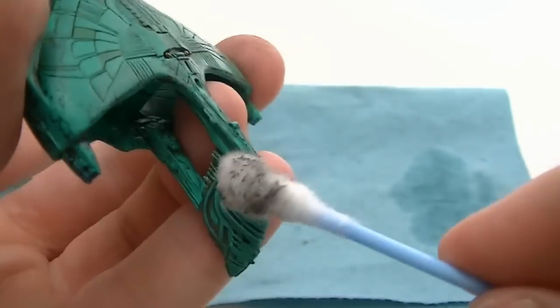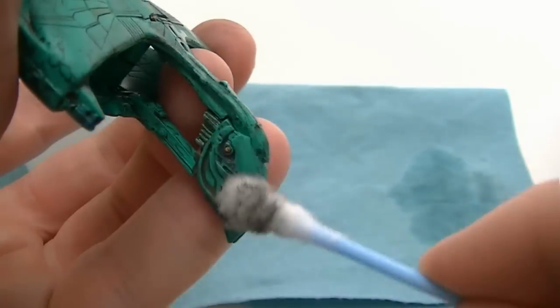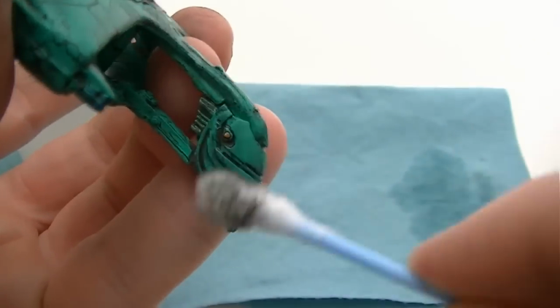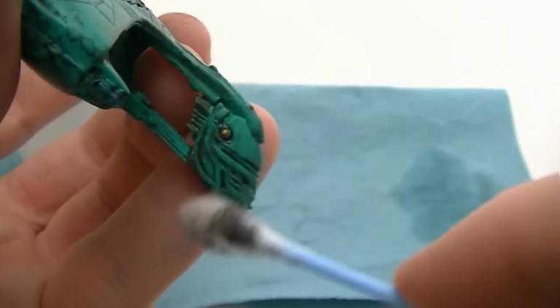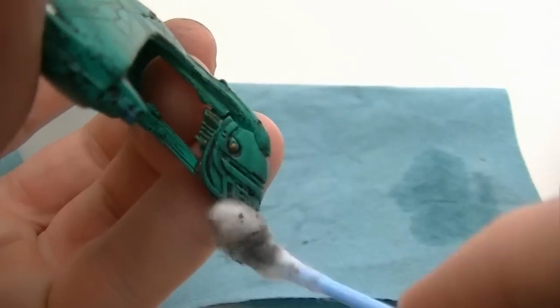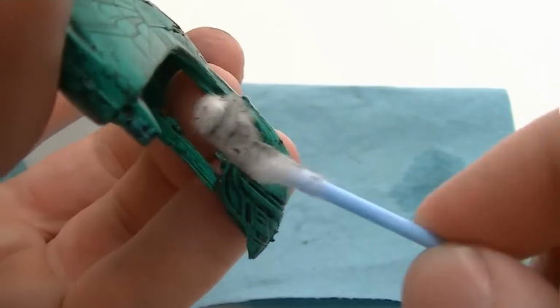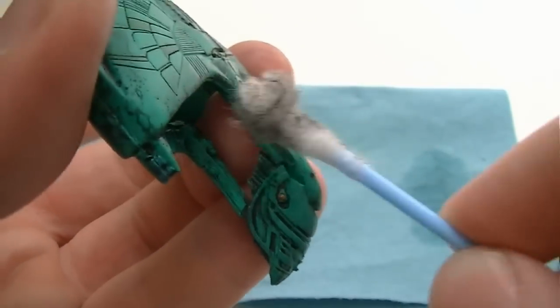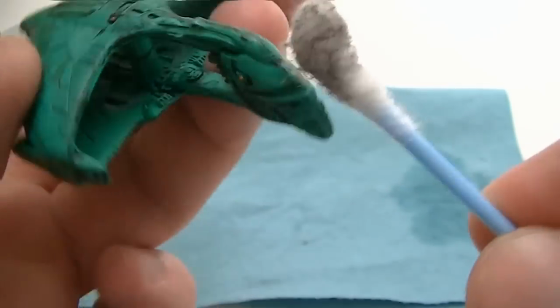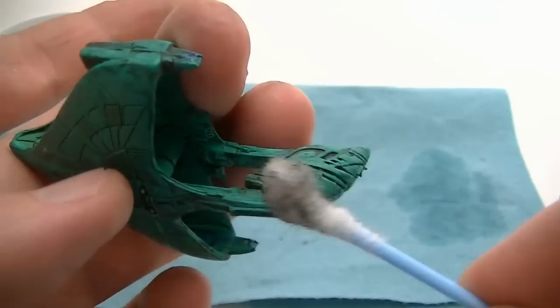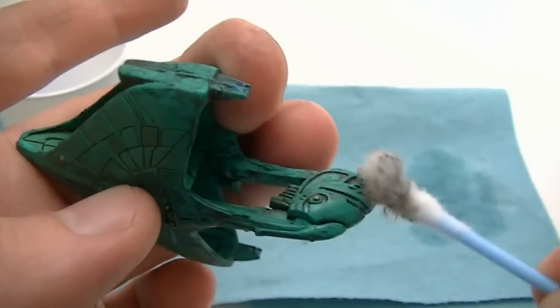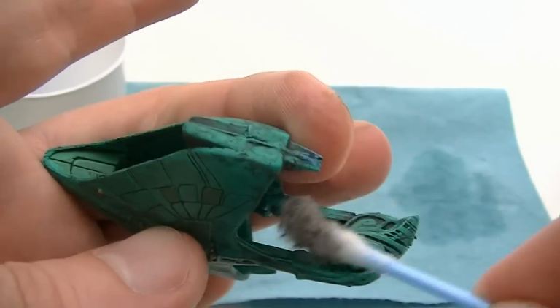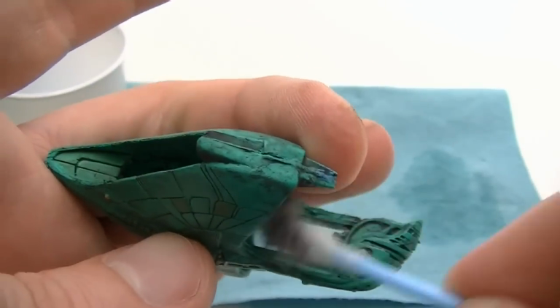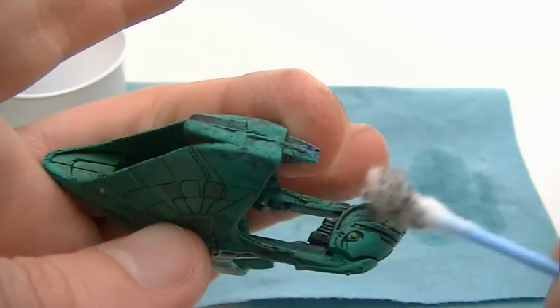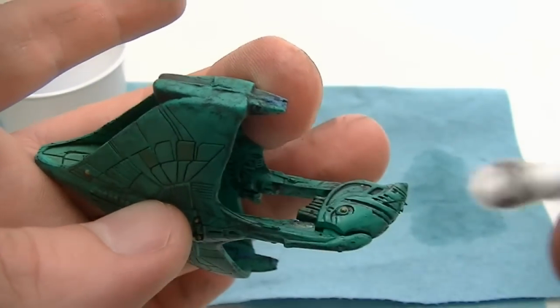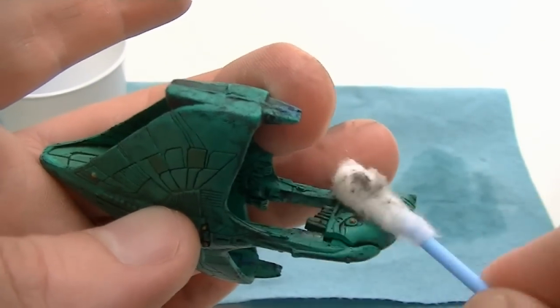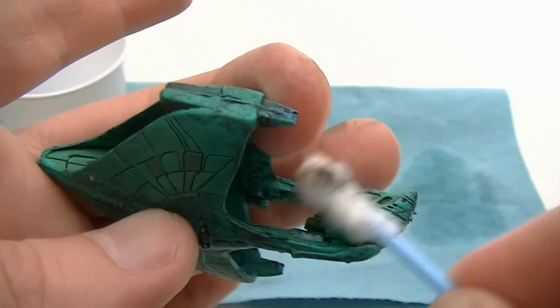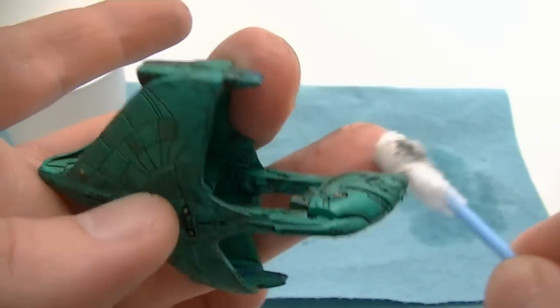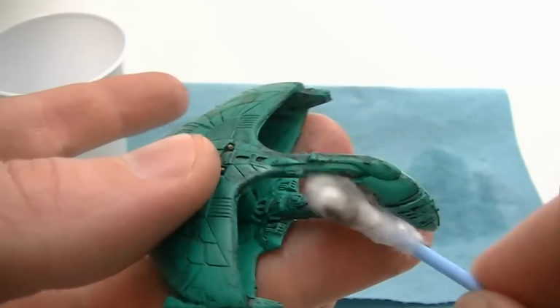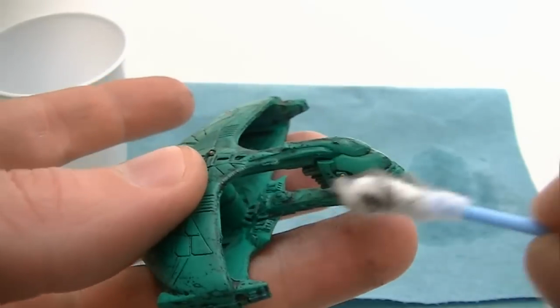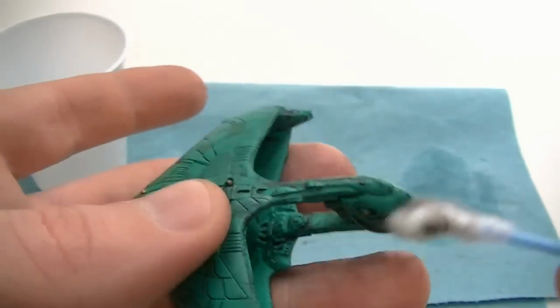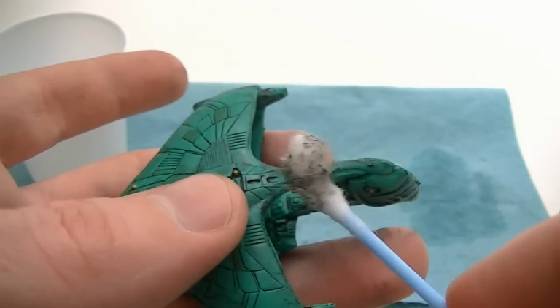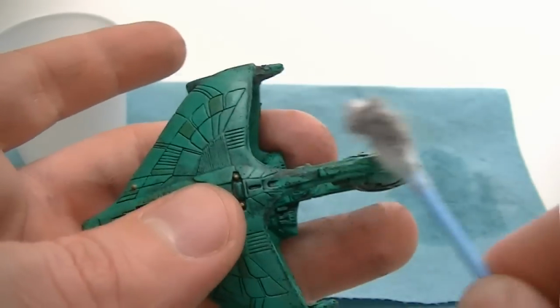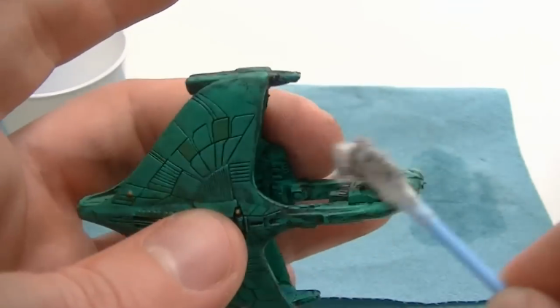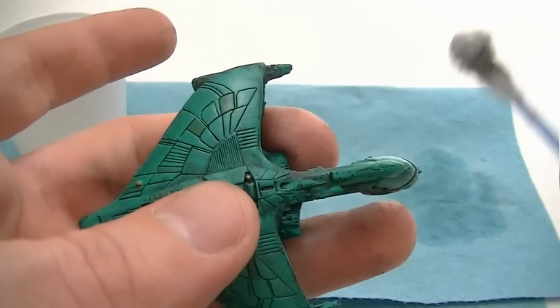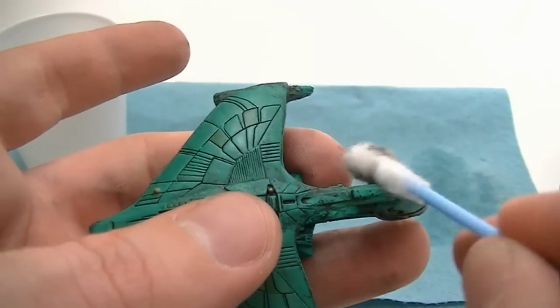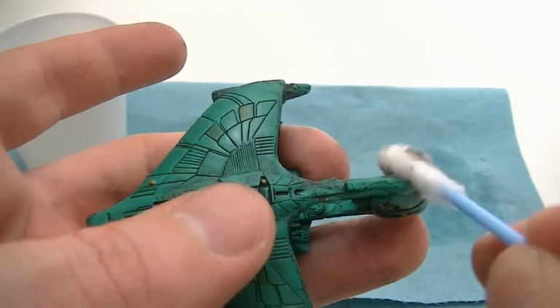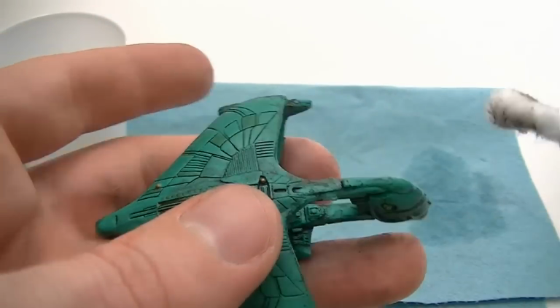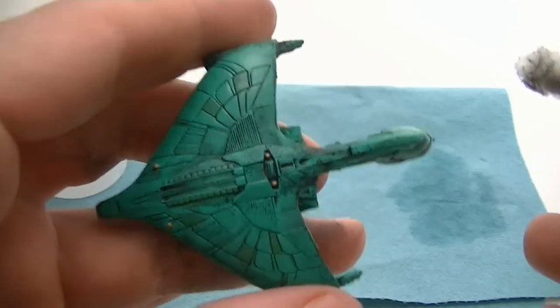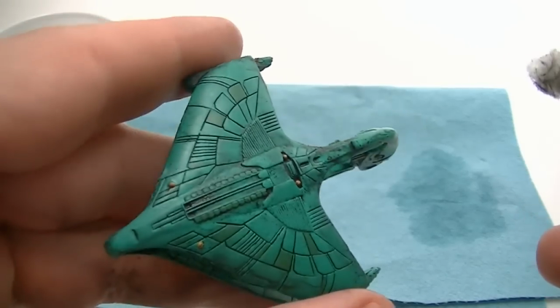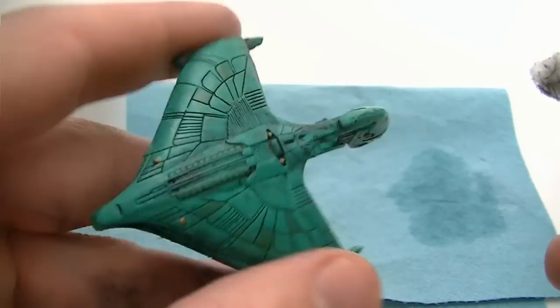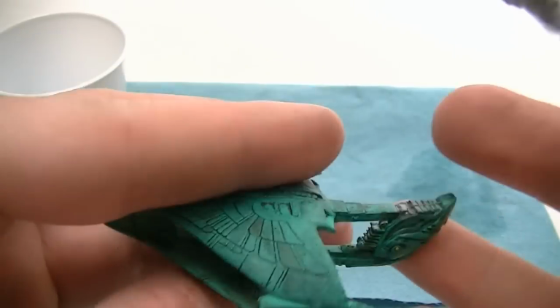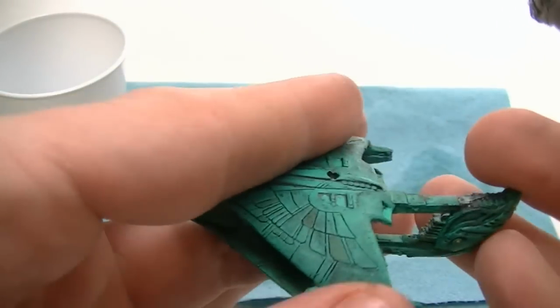If you remove too much, re-wash the area and try again — you really can't mess this up. When done, let the model dry and then clear coat it with matte or gloss clear coat. The clear coat is a must because the wash will not set without it.